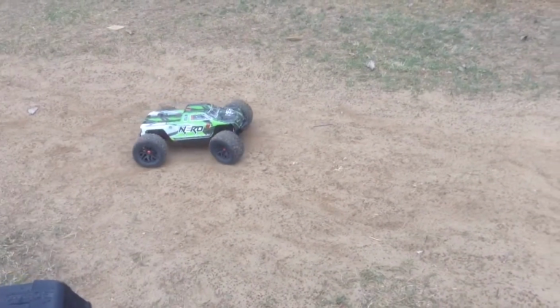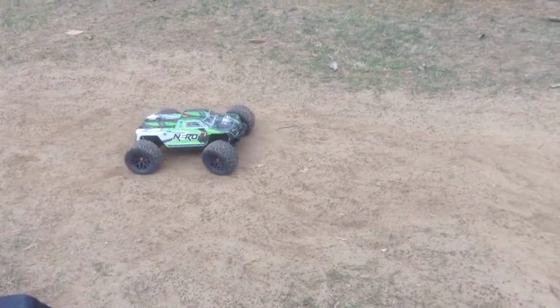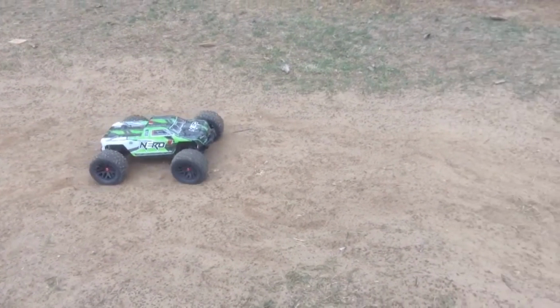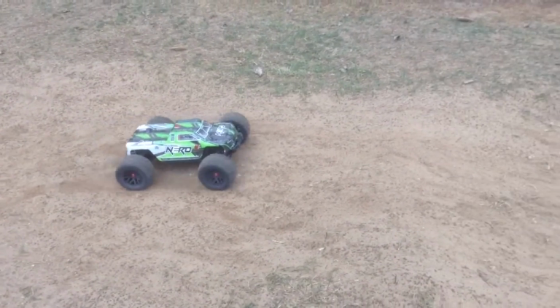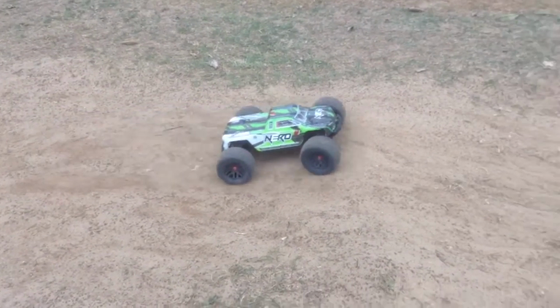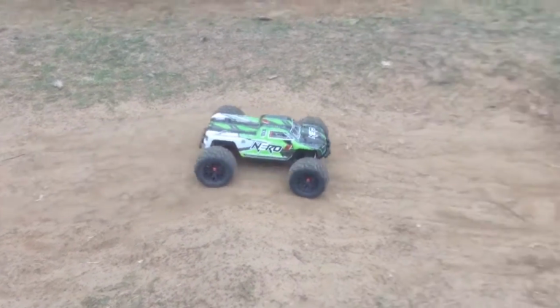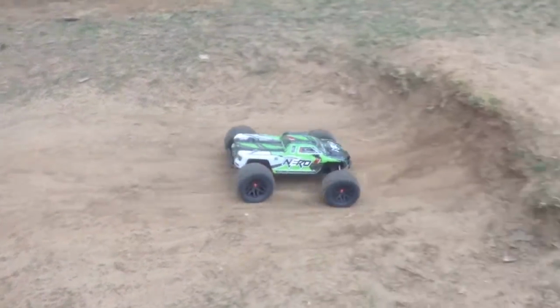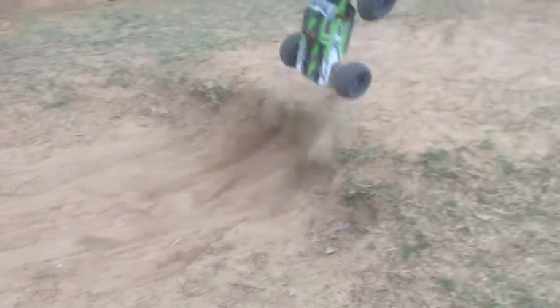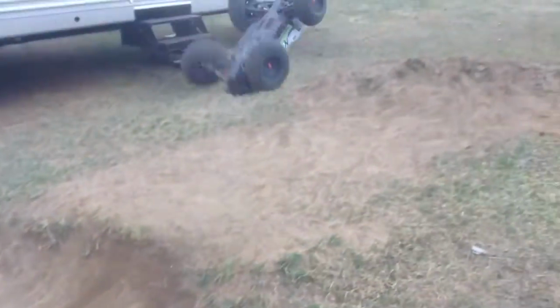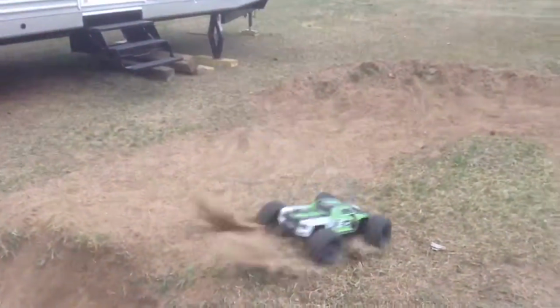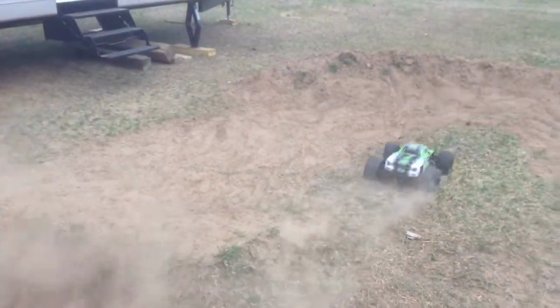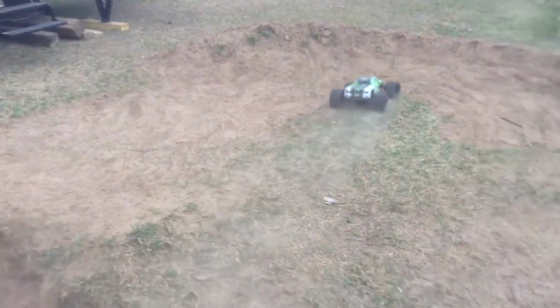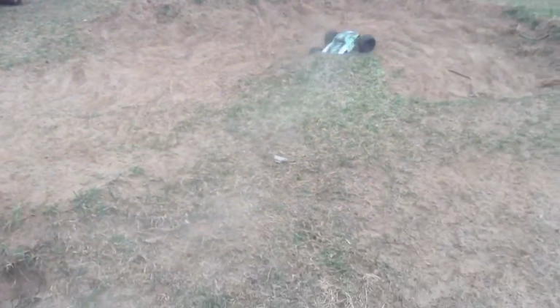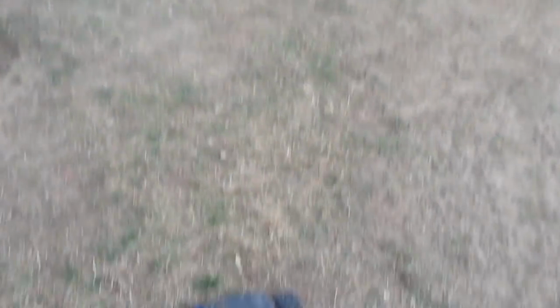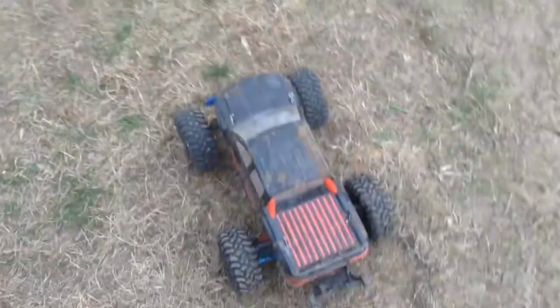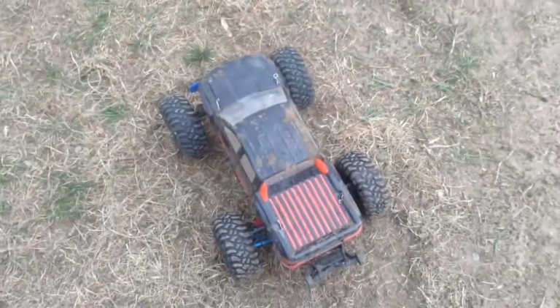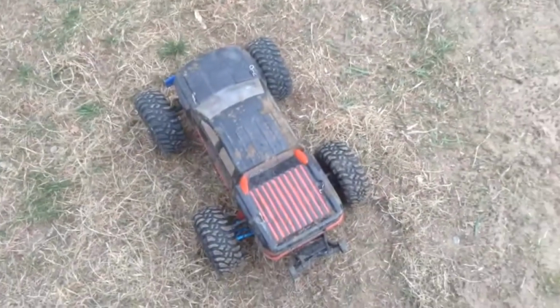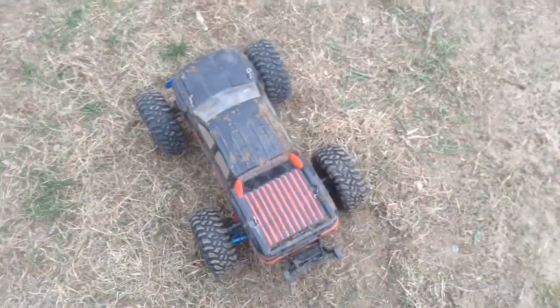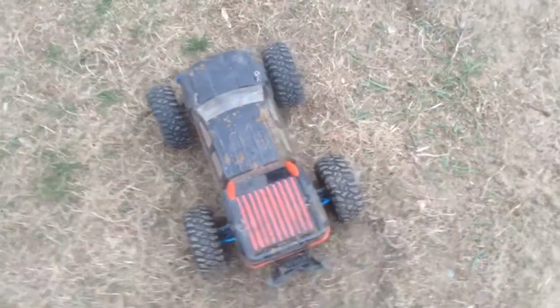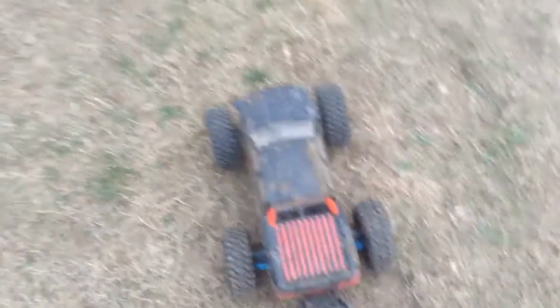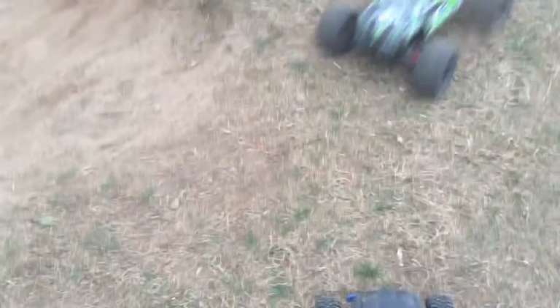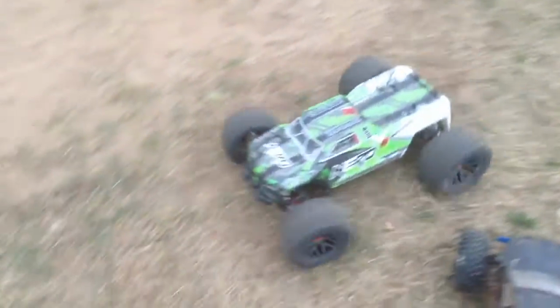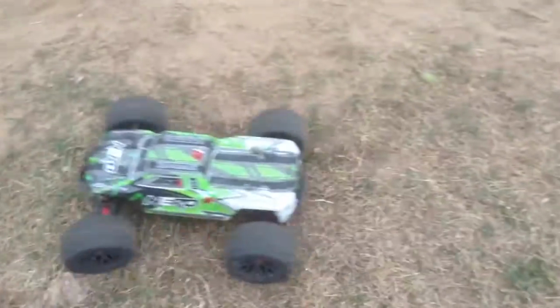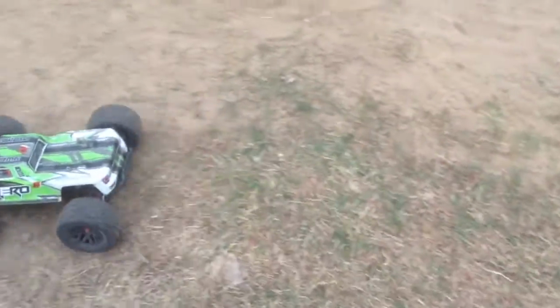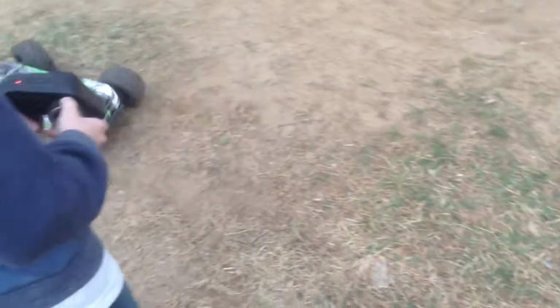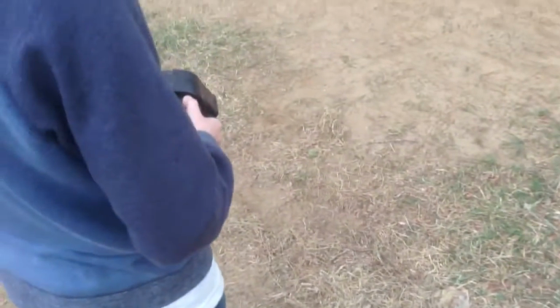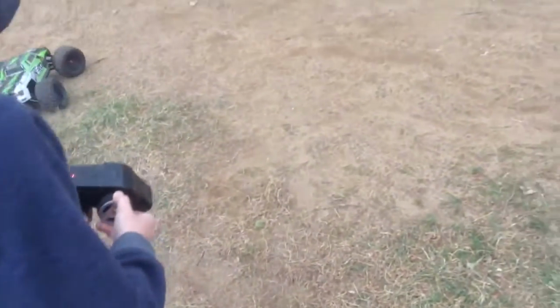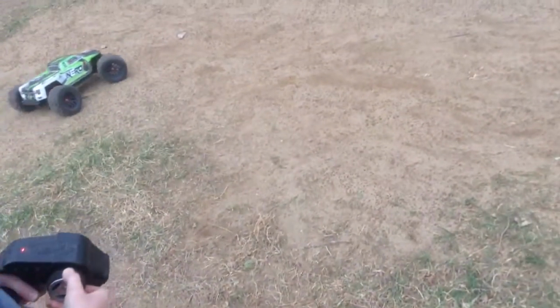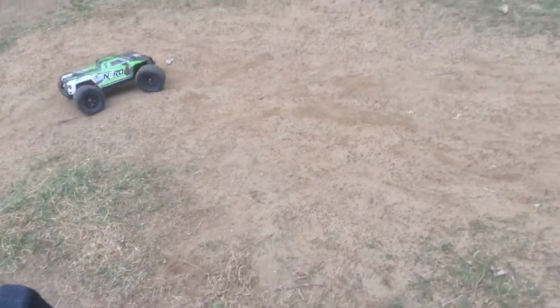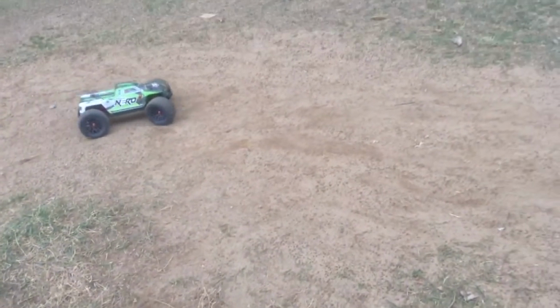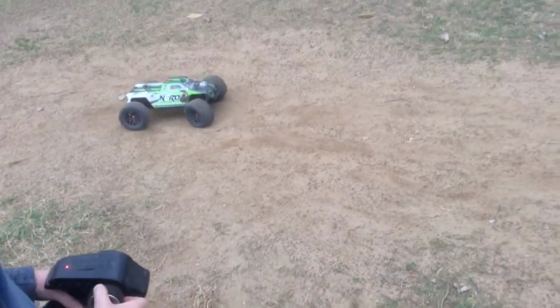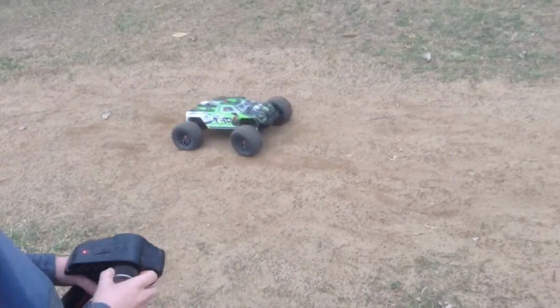Yep, 4S 5,035C. I'm running 2S 25C 5,000 milliamp — 2 cell, 7.4 volt, baby.